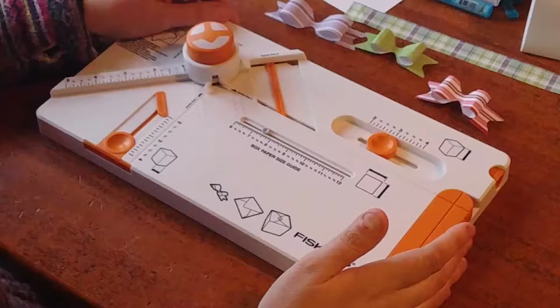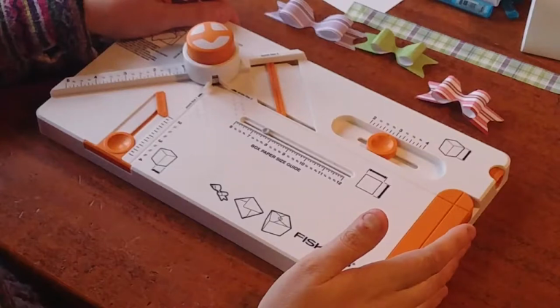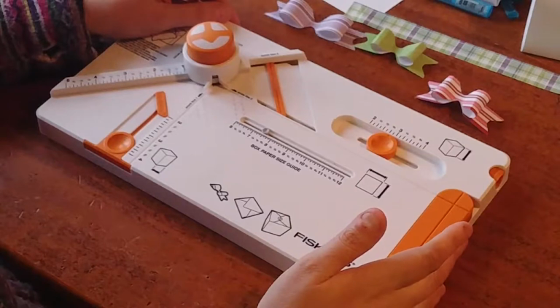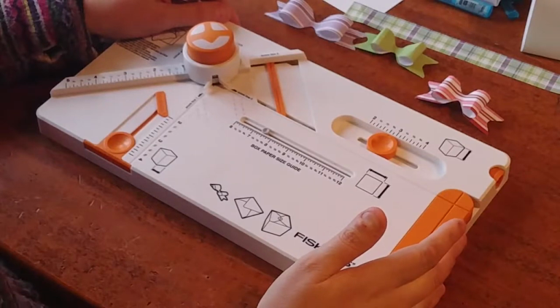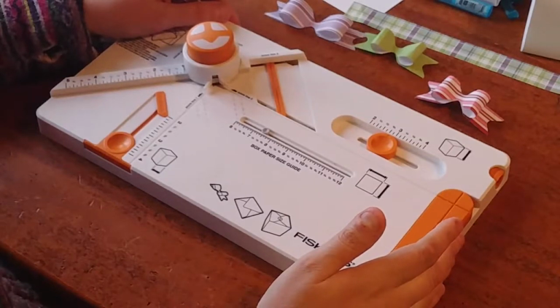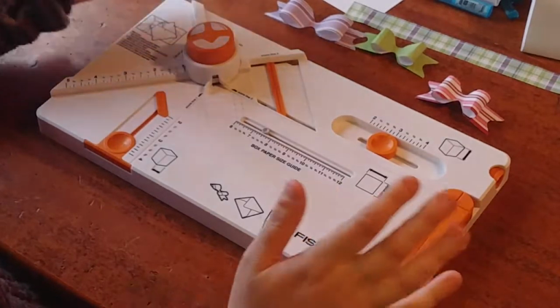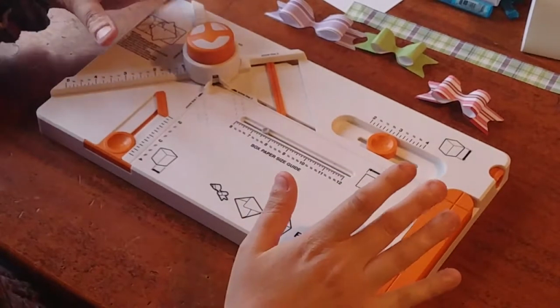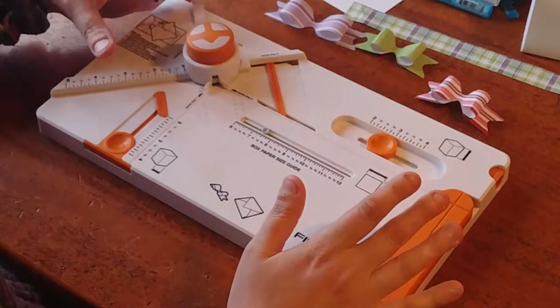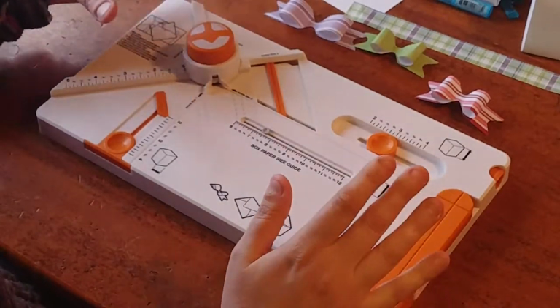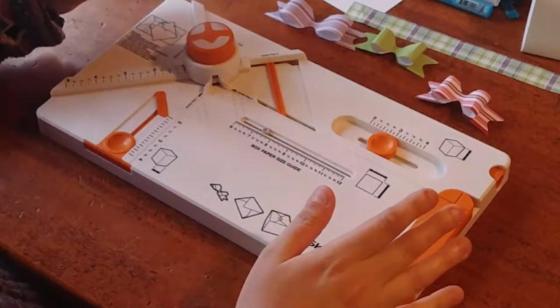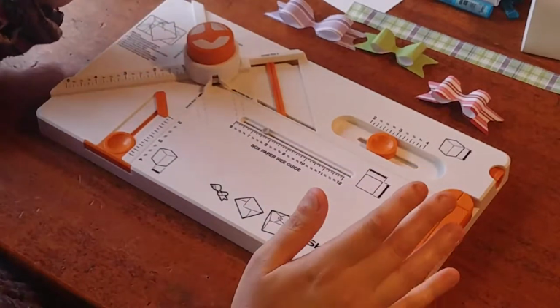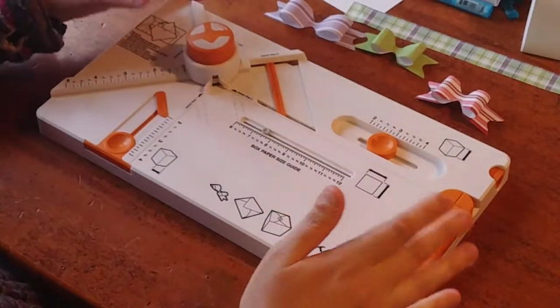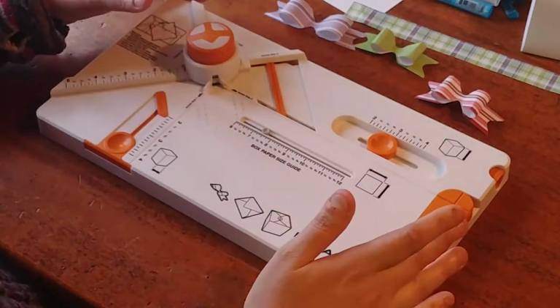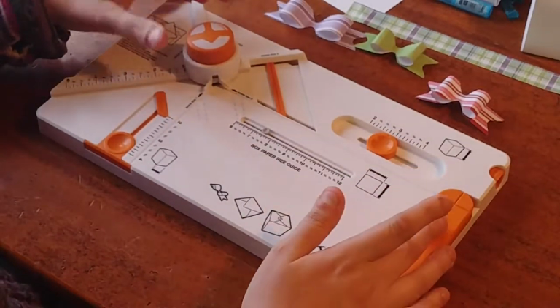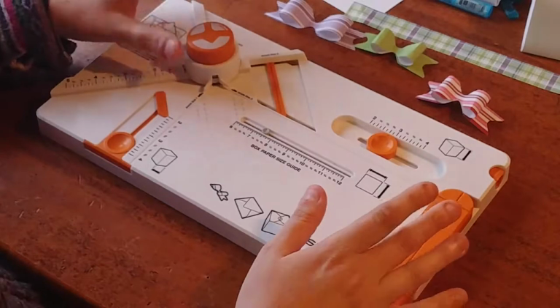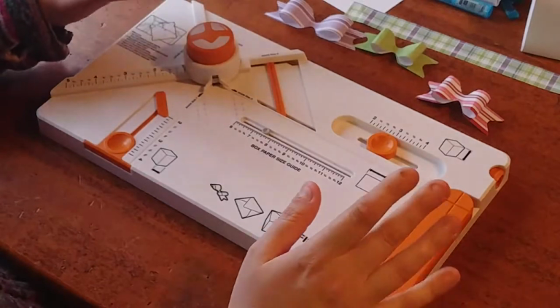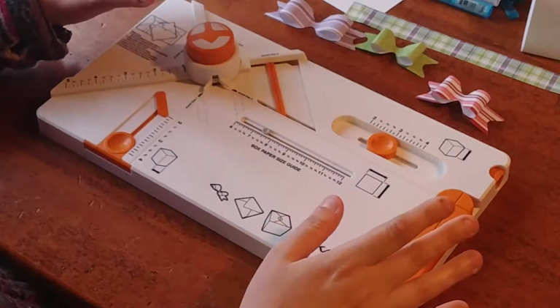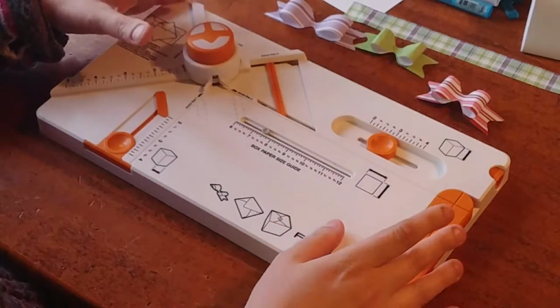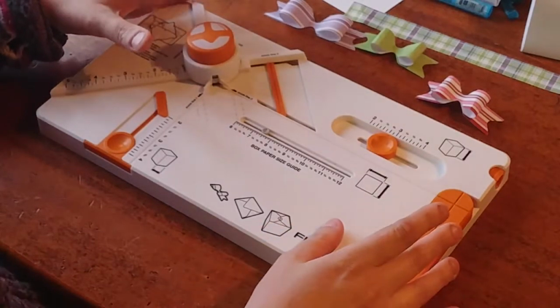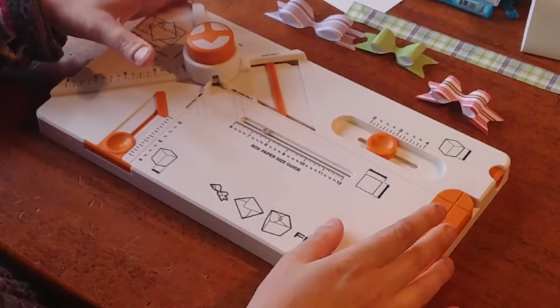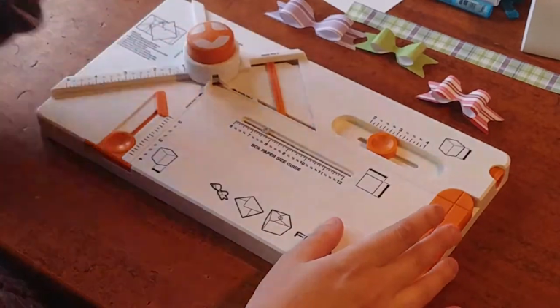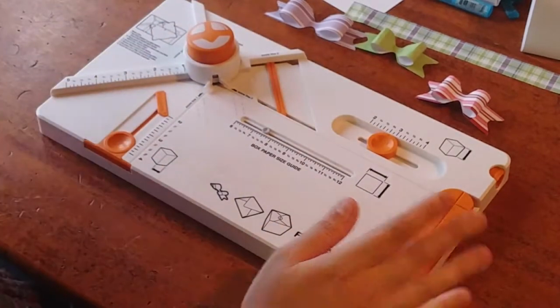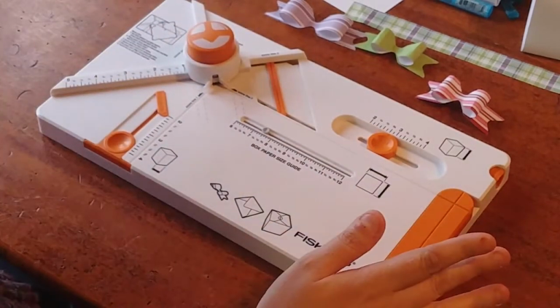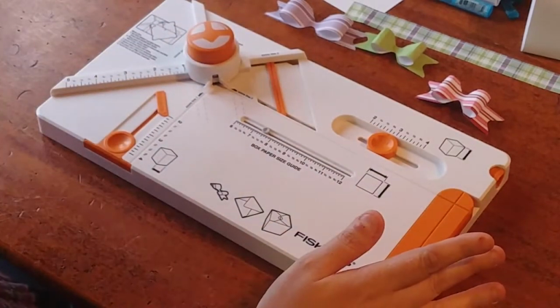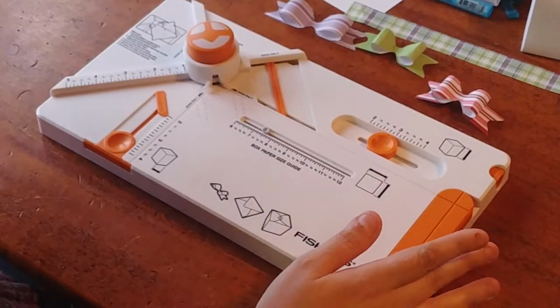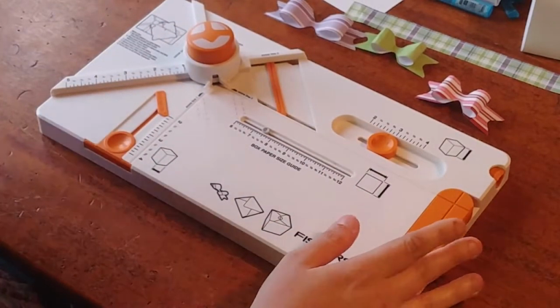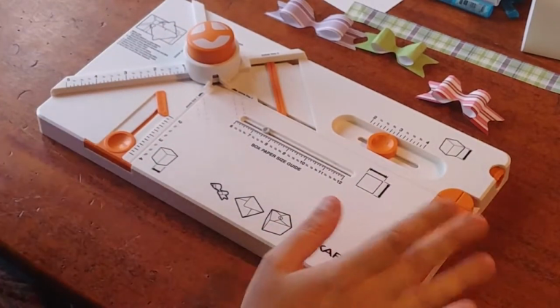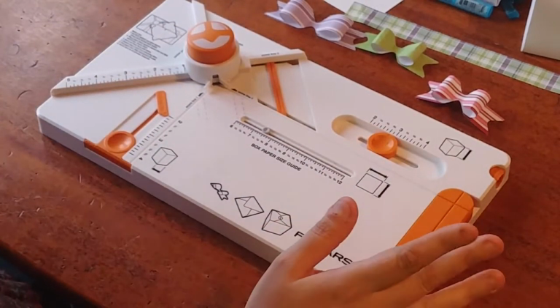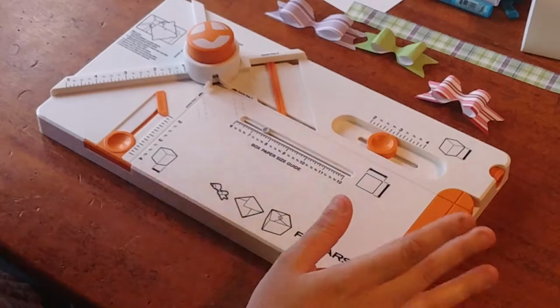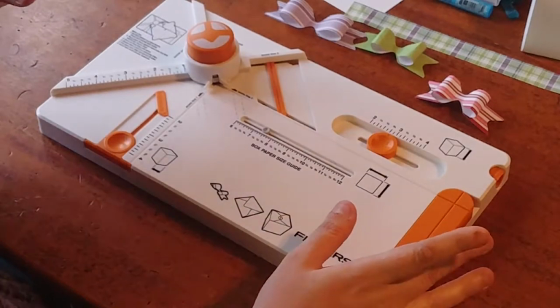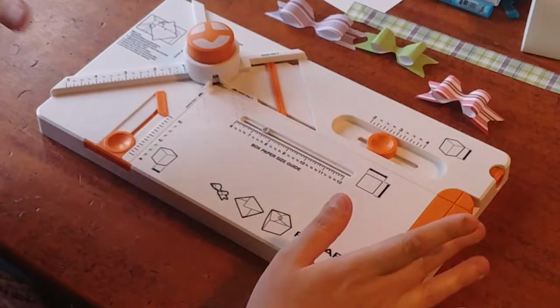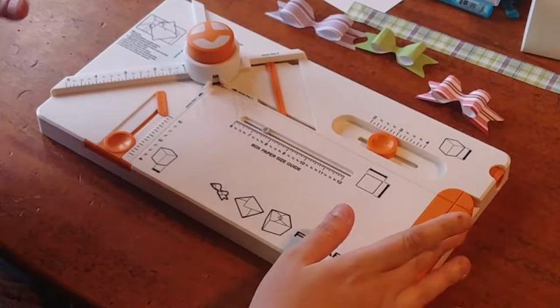Hi, it's Alisha from My Work Basket. Today I'm going to show you the Fiskars Box Maker. Fiskars did send this to me free, but I was under no obligation to show it to you. I just really think it's that awesome and that great.